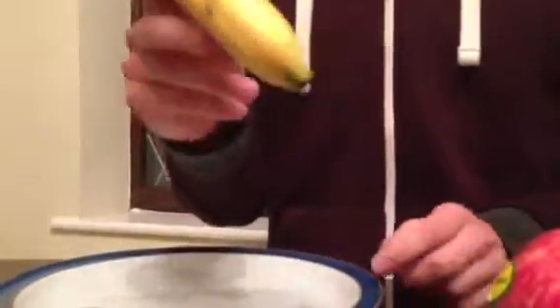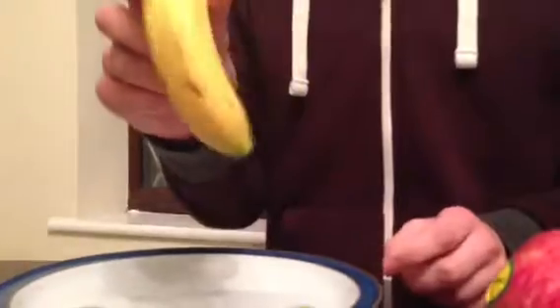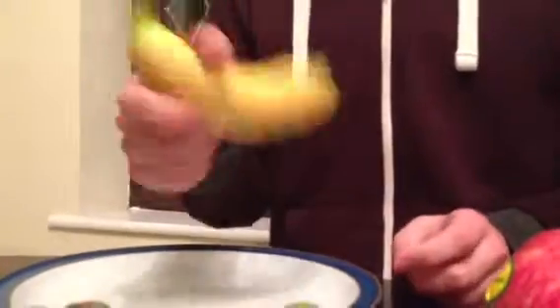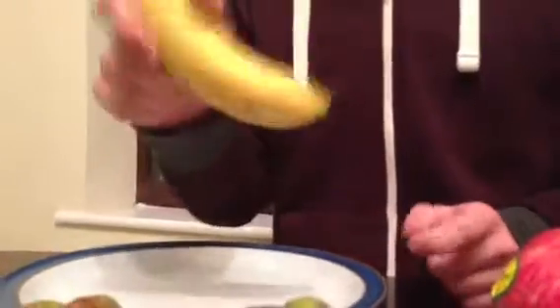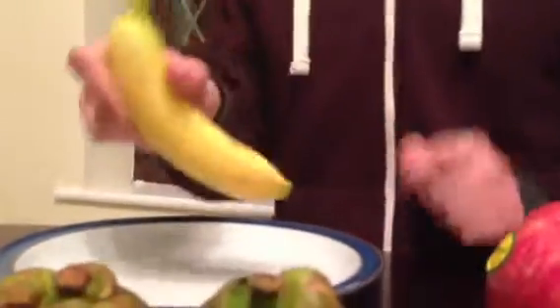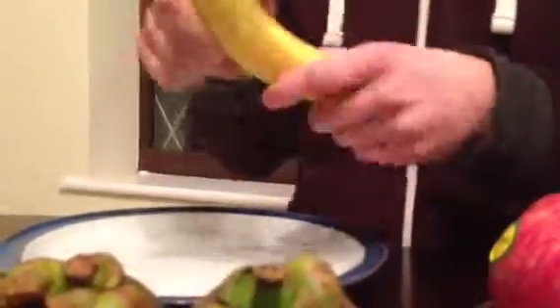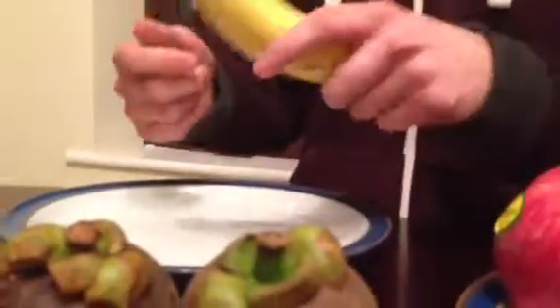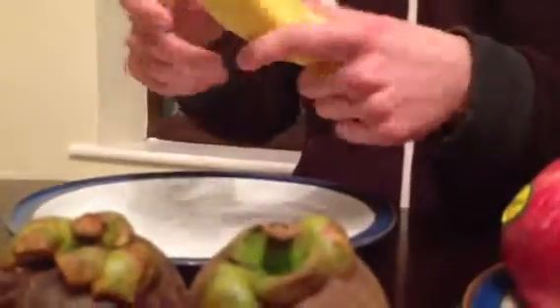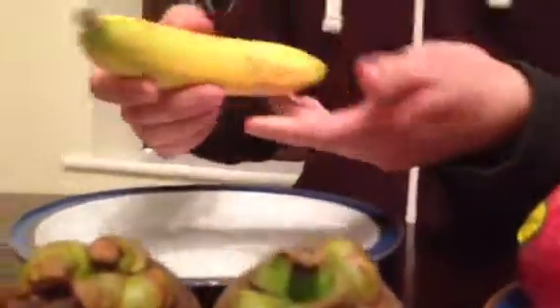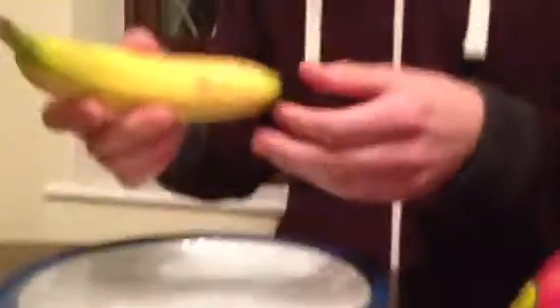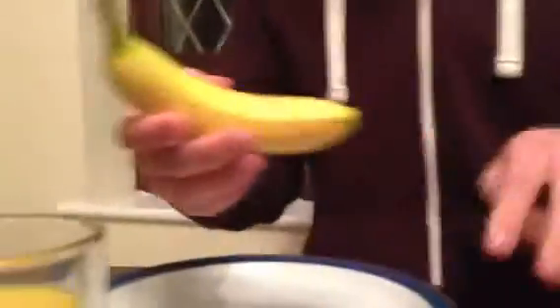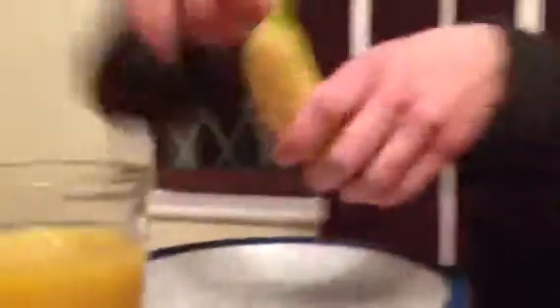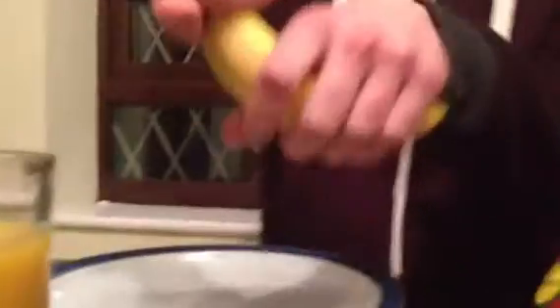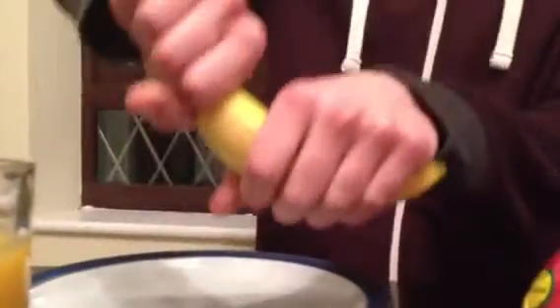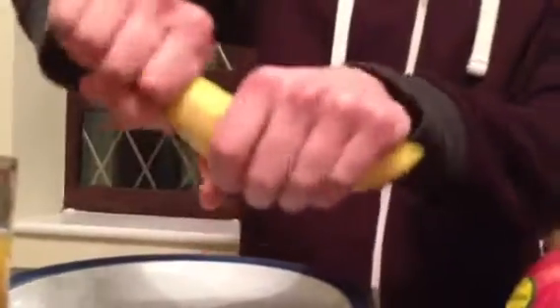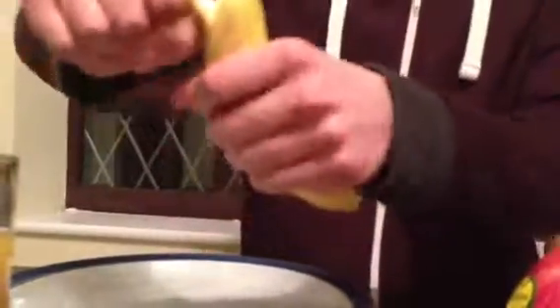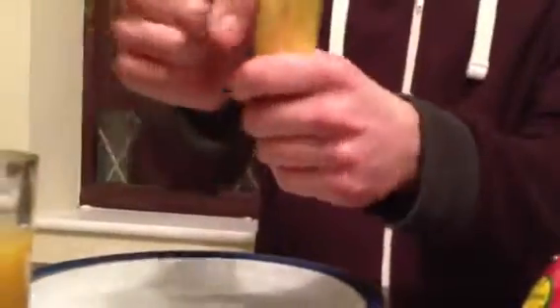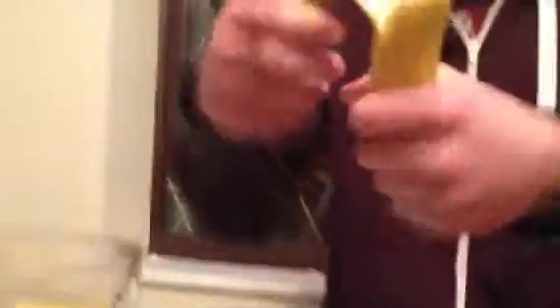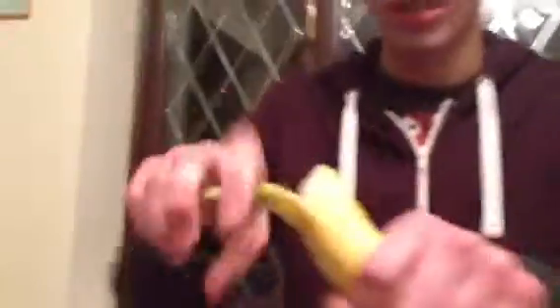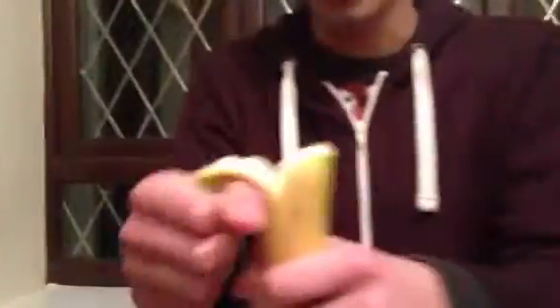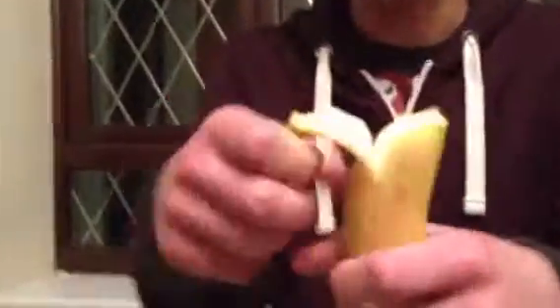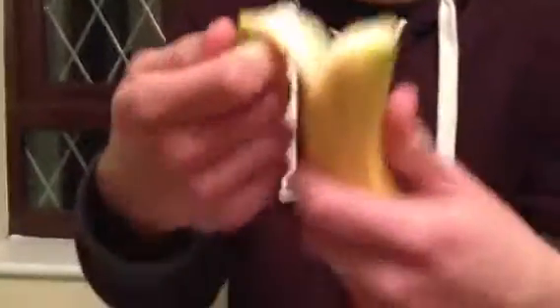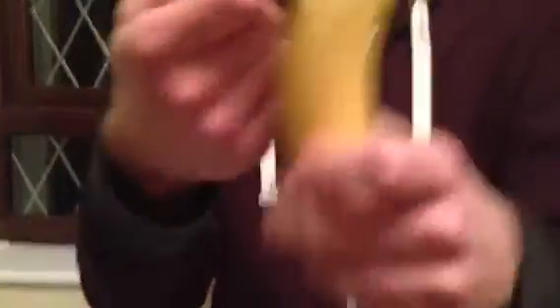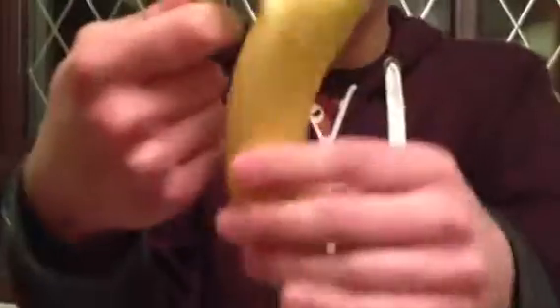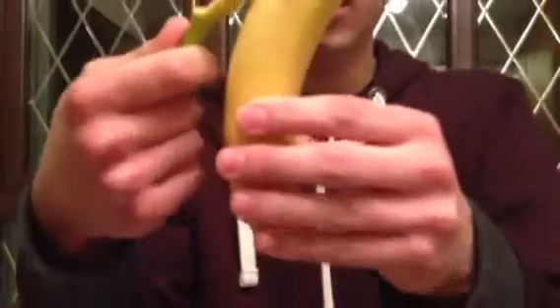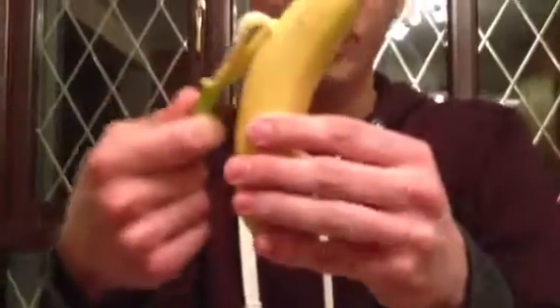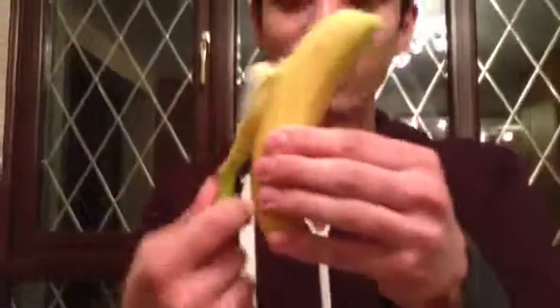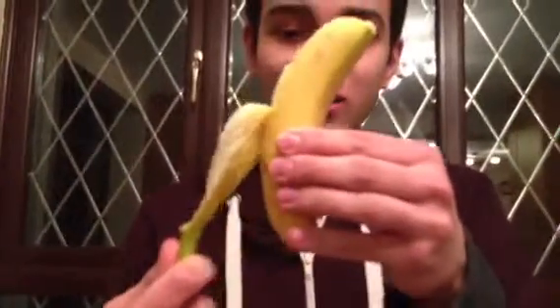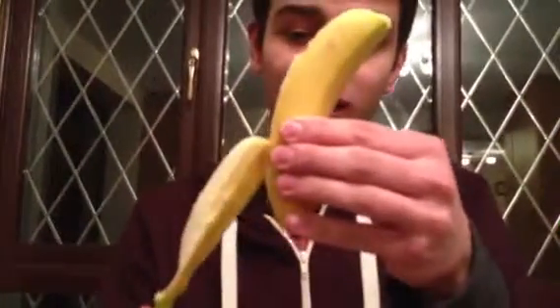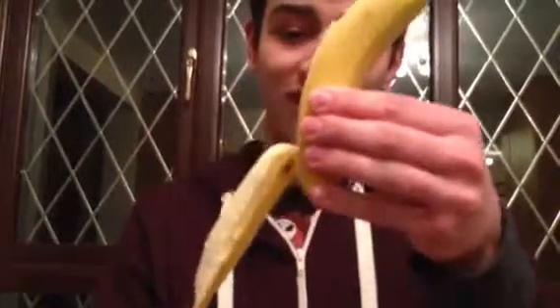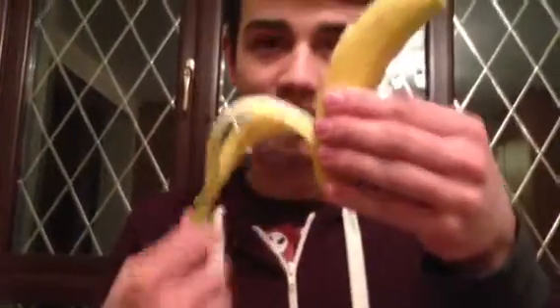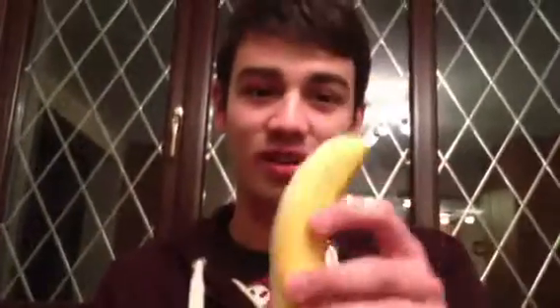First of all, we're going to start with just one banana. You have to peel it from the top, like this. Peel the banana — it's really easy. Just pull back and it snaps right off. Then, if you can see, I just pull down slowly and it comes off.